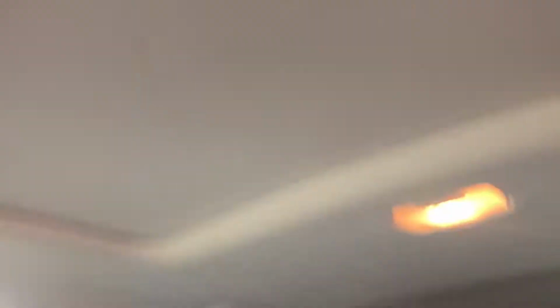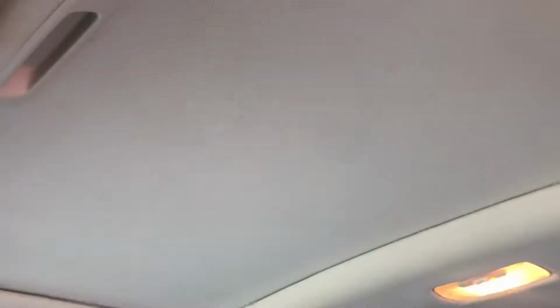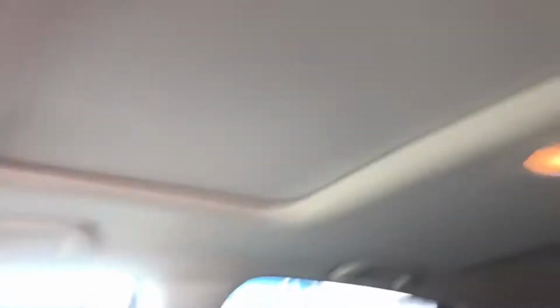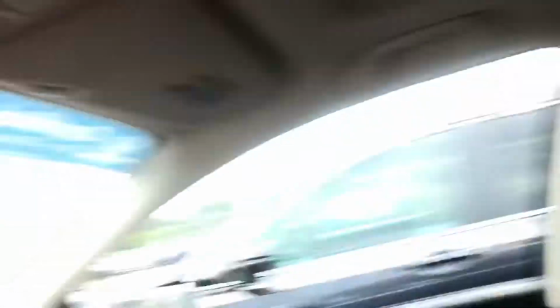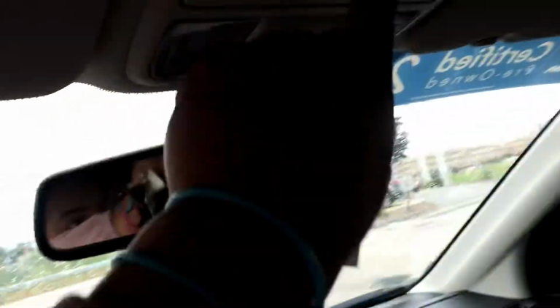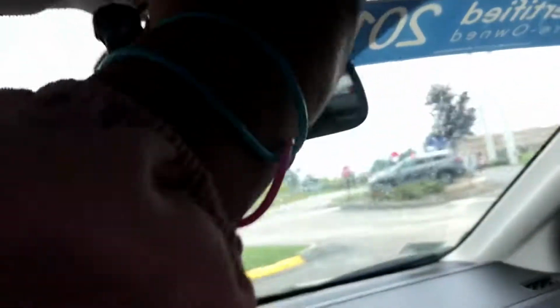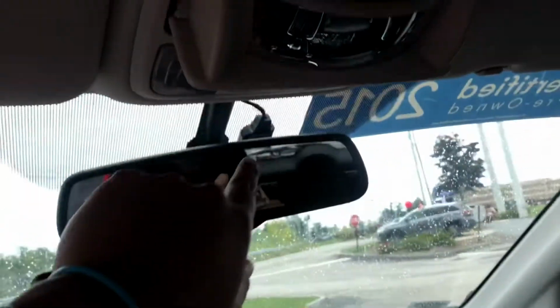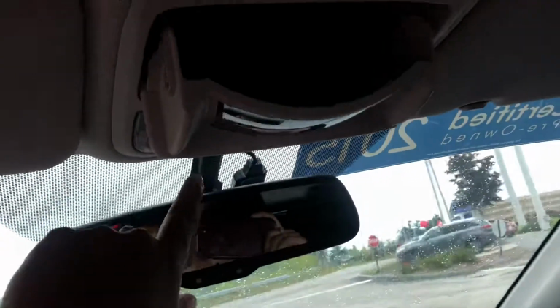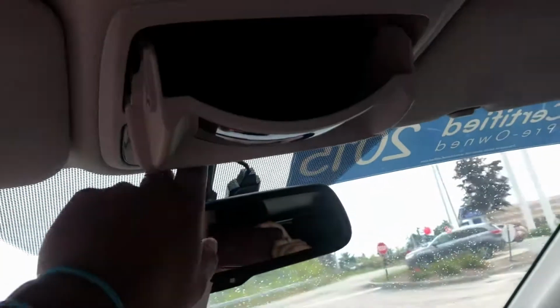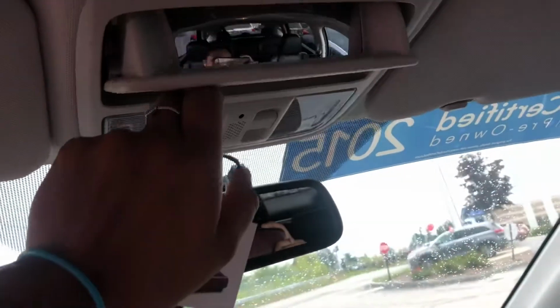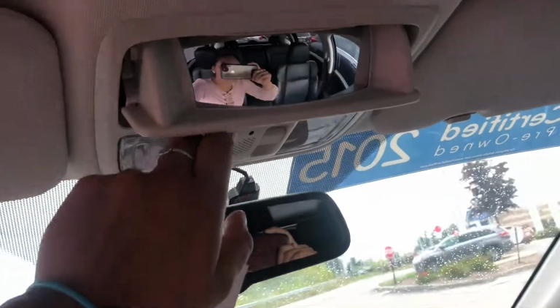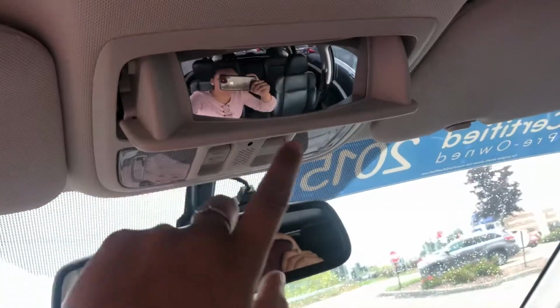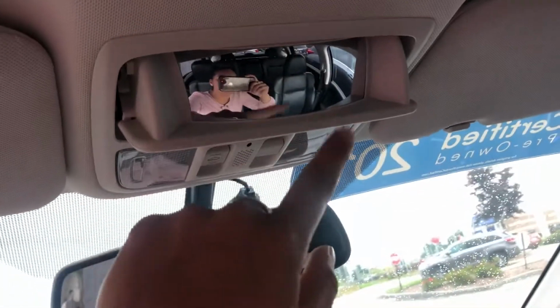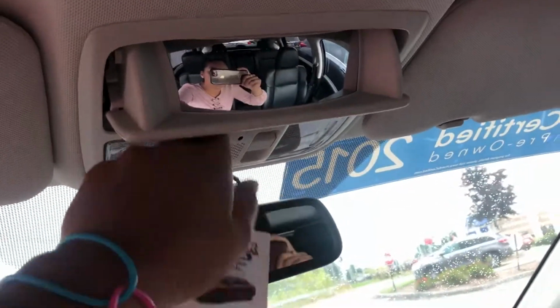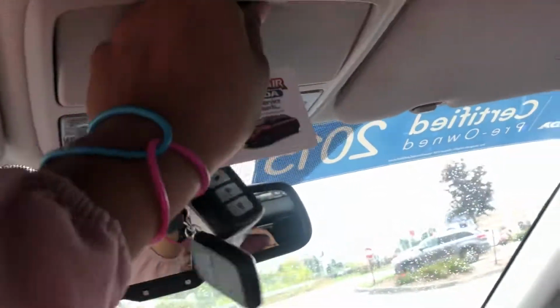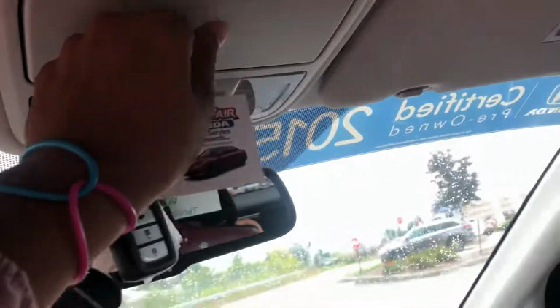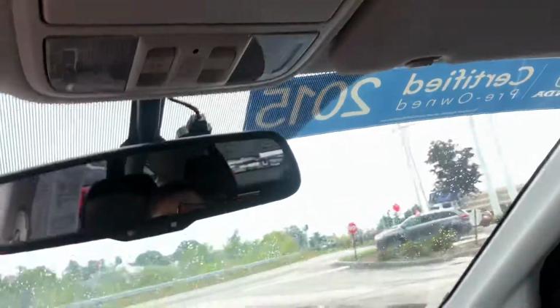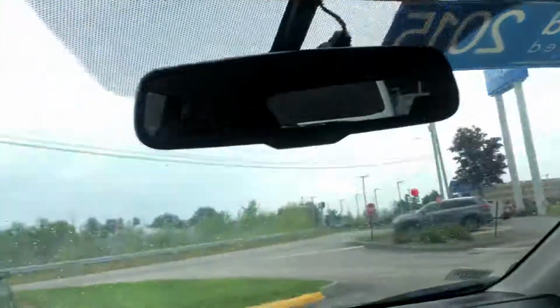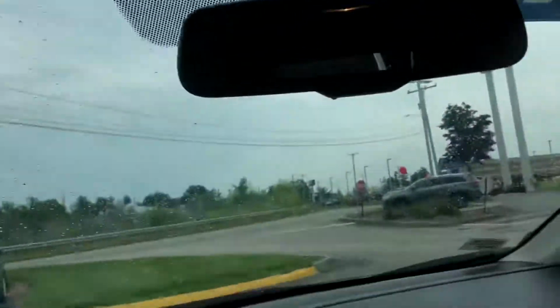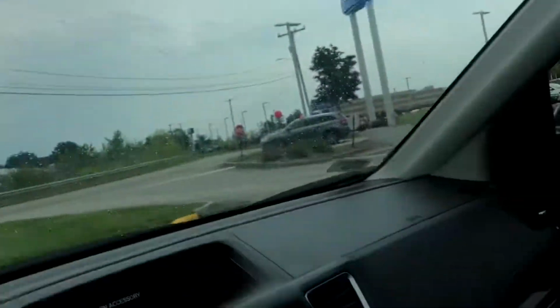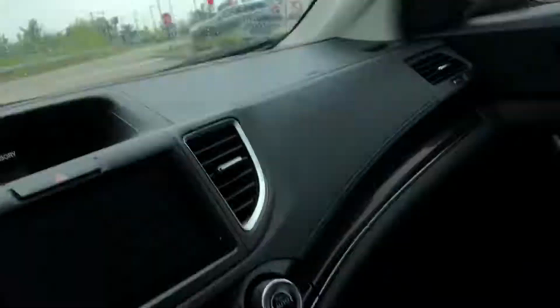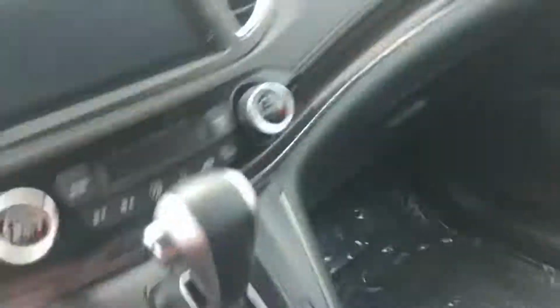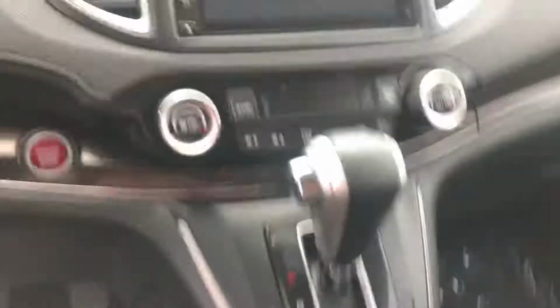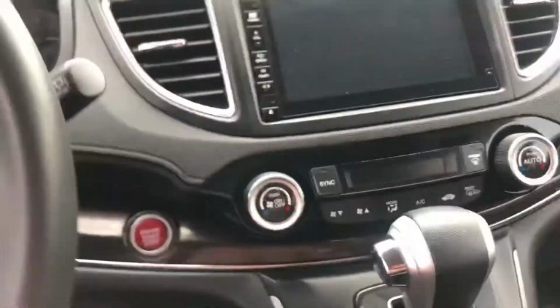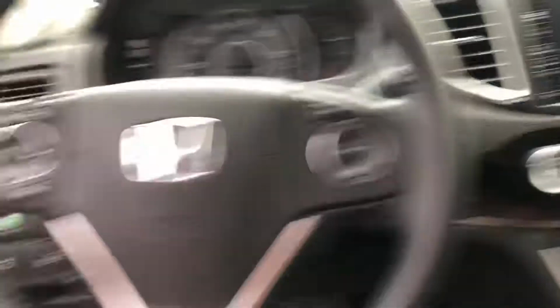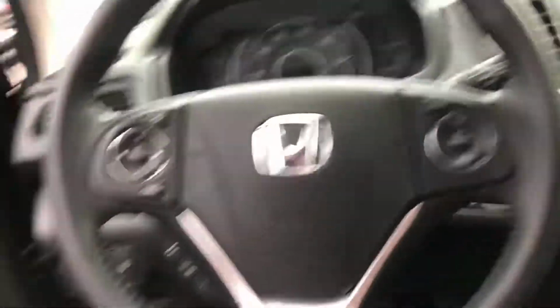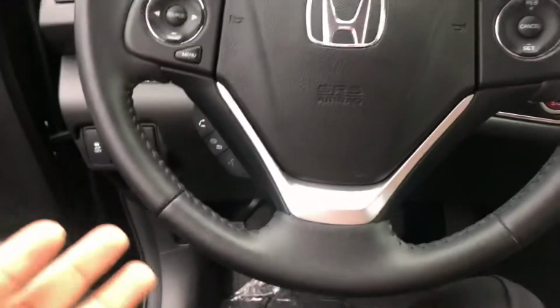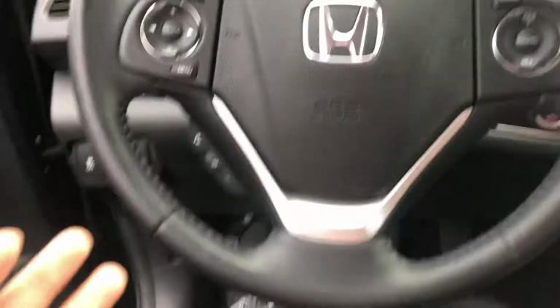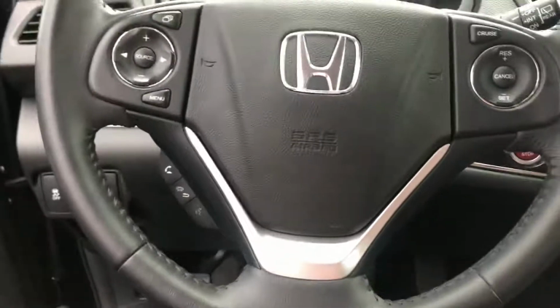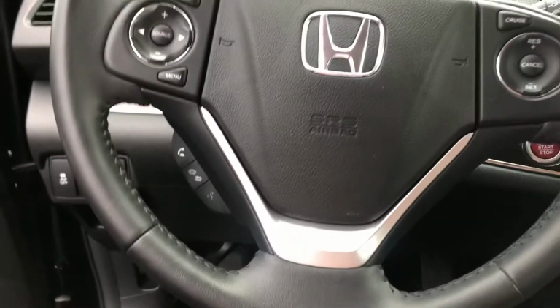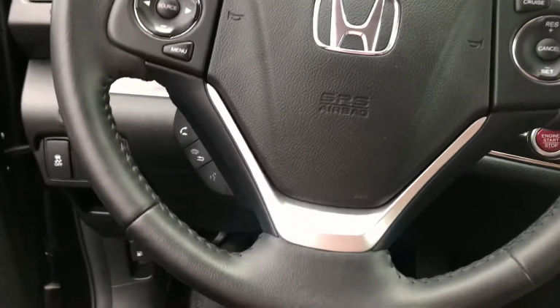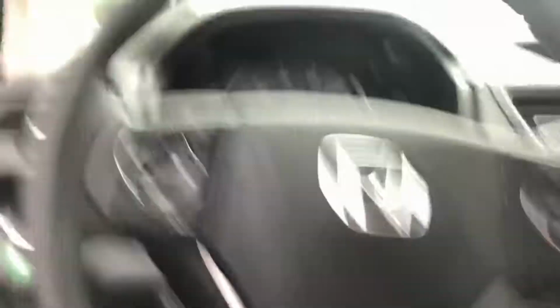You also have your moonroof, a sunglass holder right here, and a little mirror there so you can see what people are doing in the back. Dual climate control and Bluetooth connectivity right on the steering wheel as well.